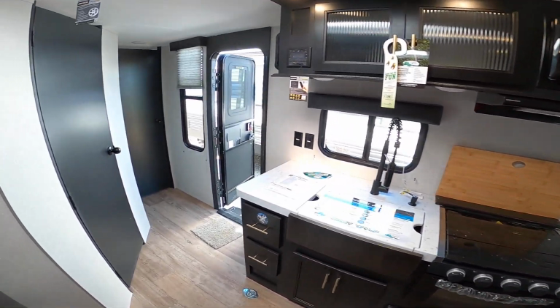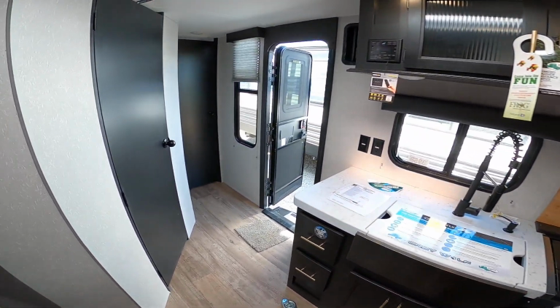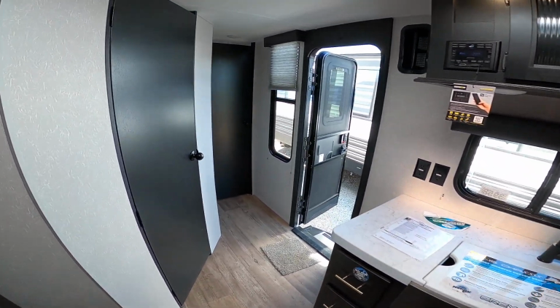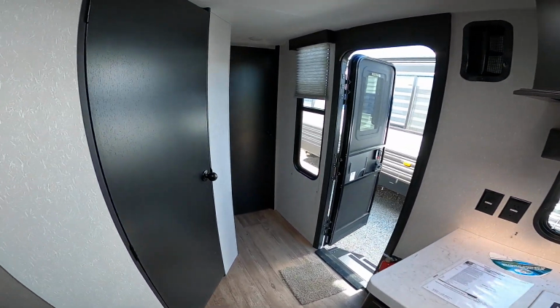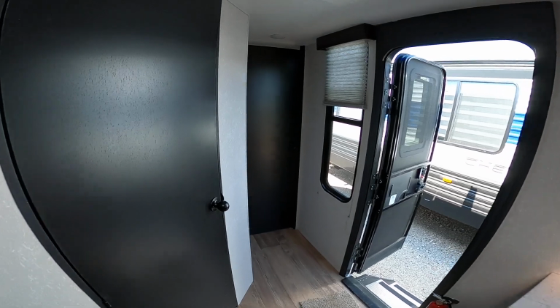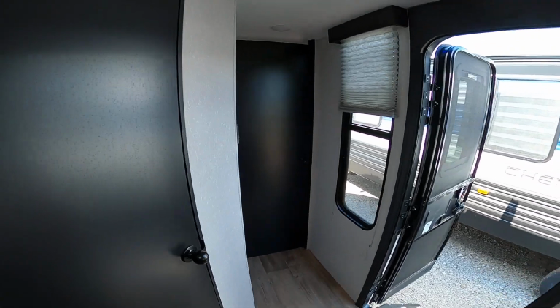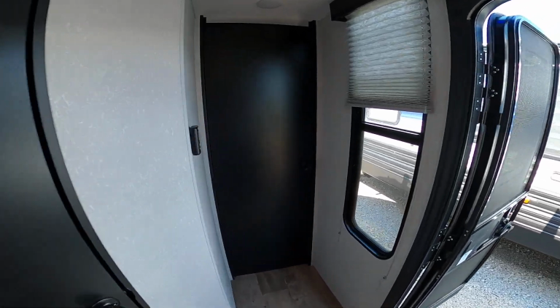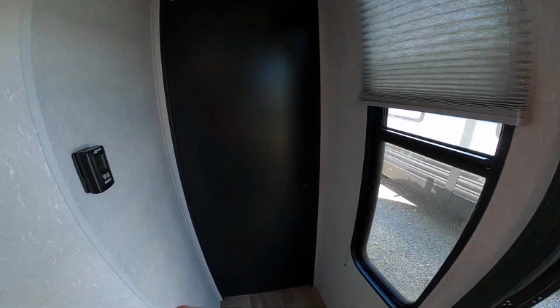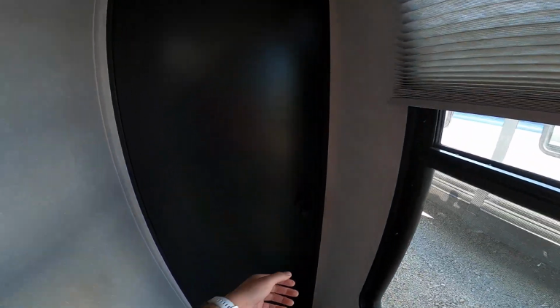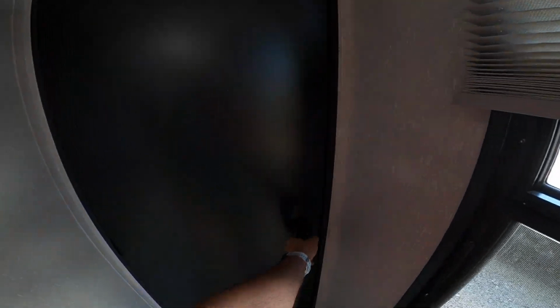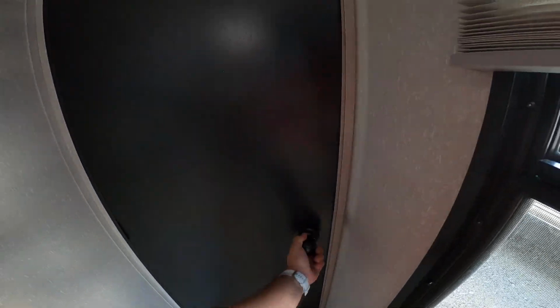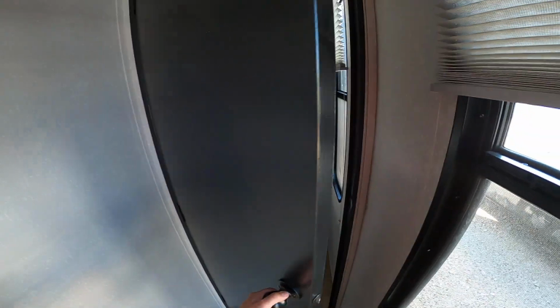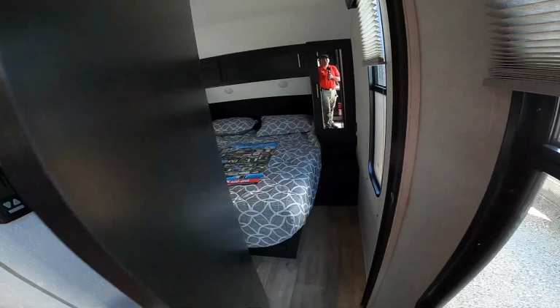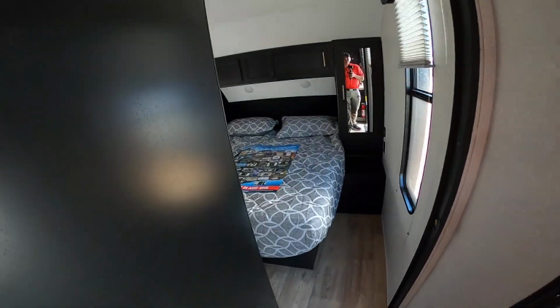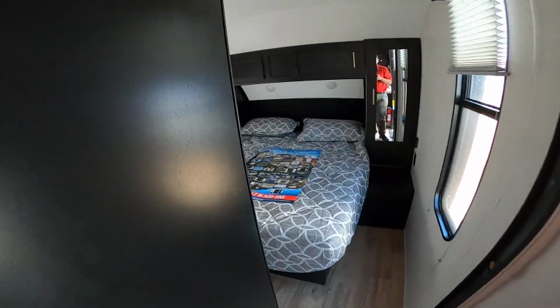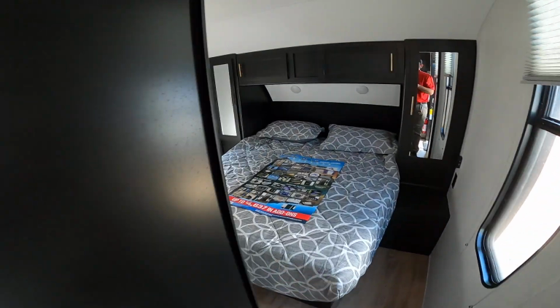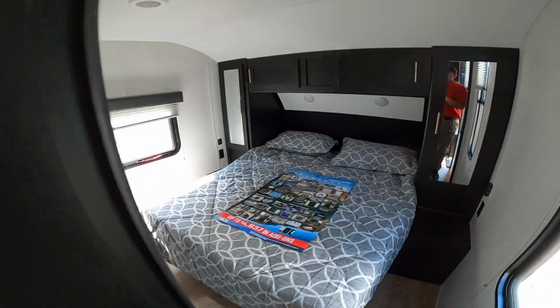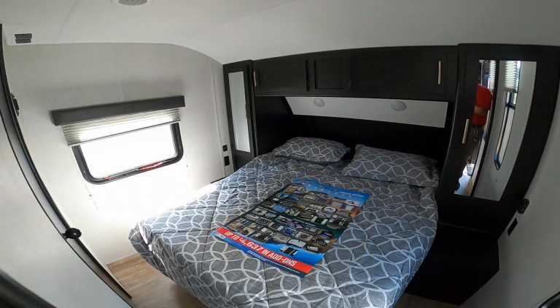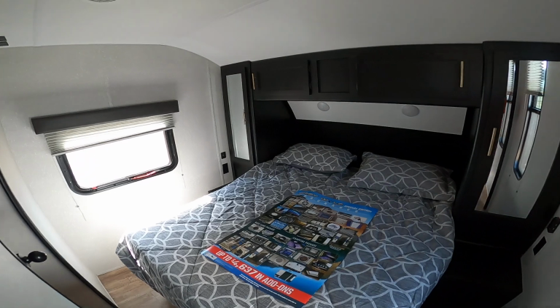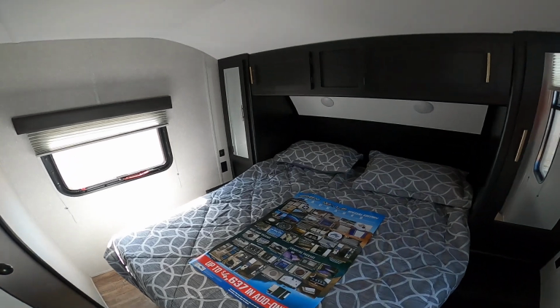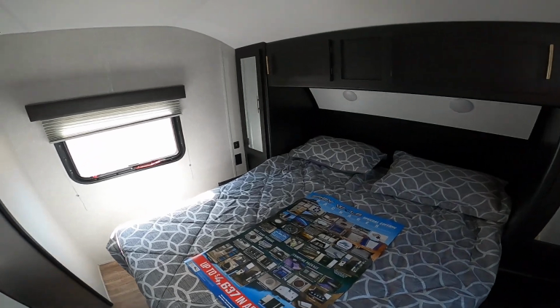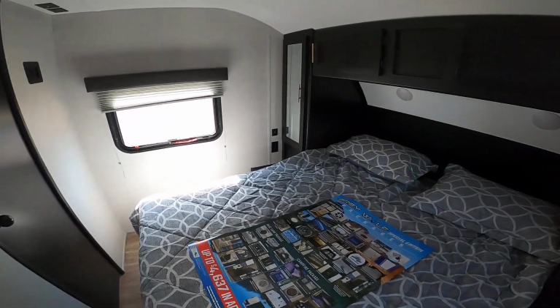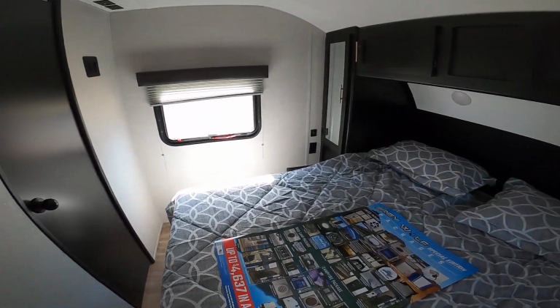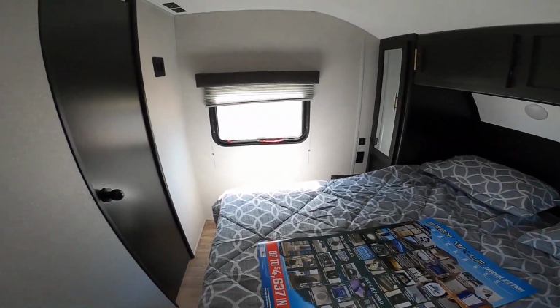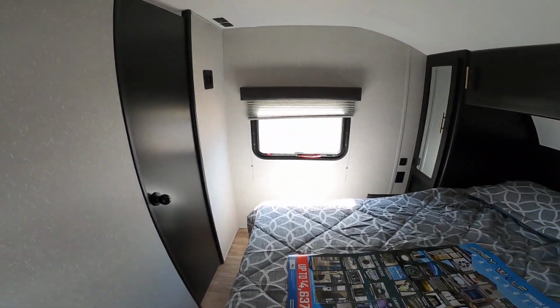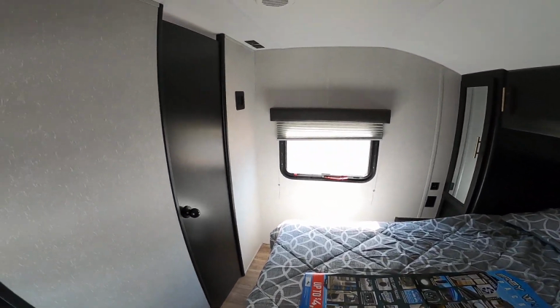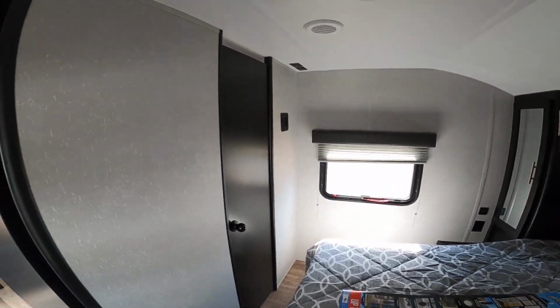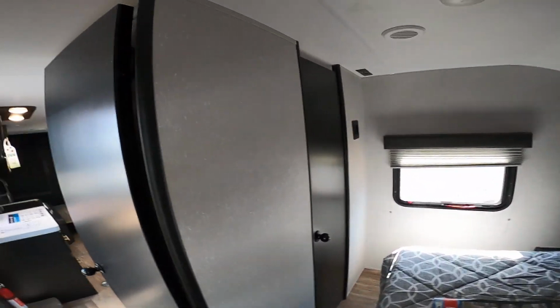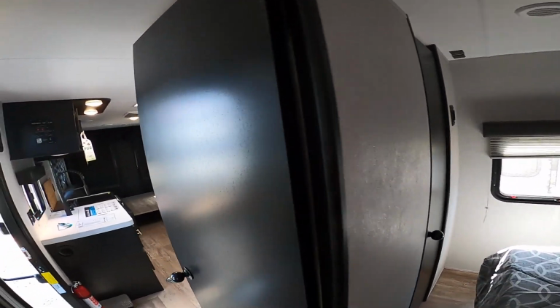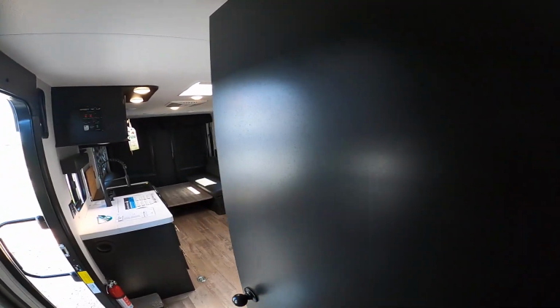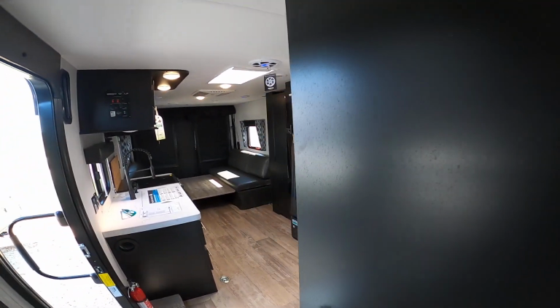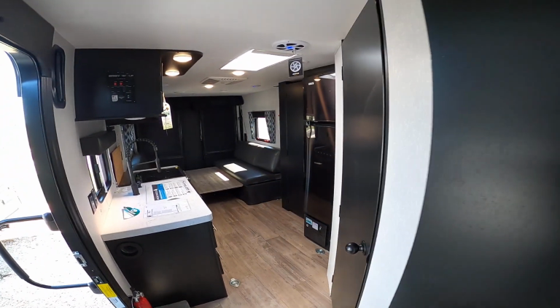I'm here inside this awesome 2021 Forest River Gray Wolf 22RR toy hauler. With the way the numbers work out, you are able to get a bigger camper for less than a smaller one, which doesn't happen too often.